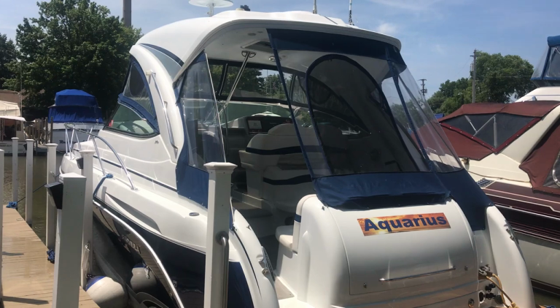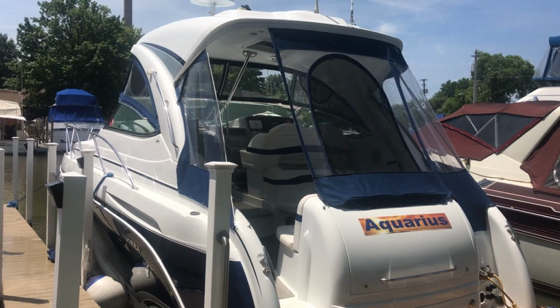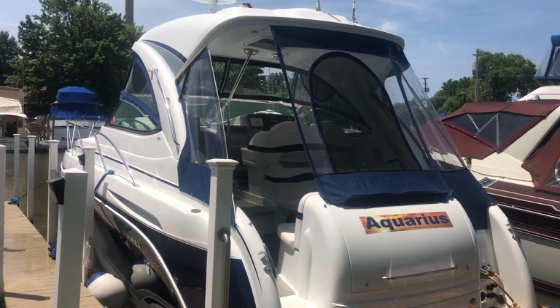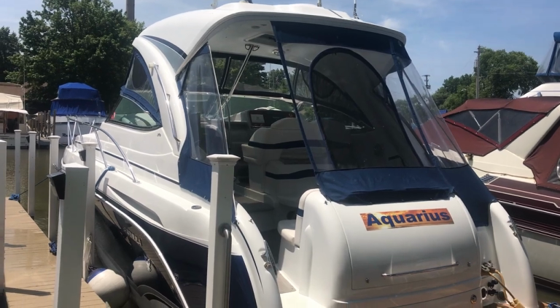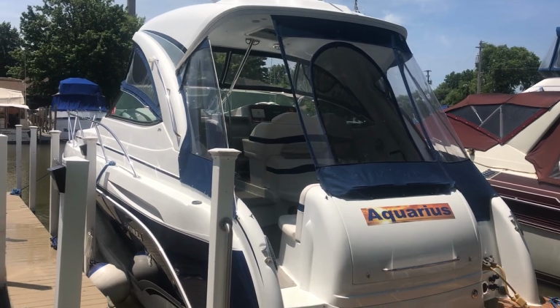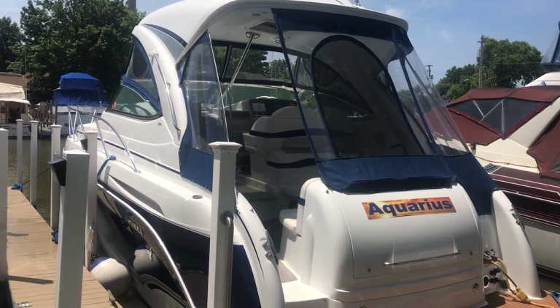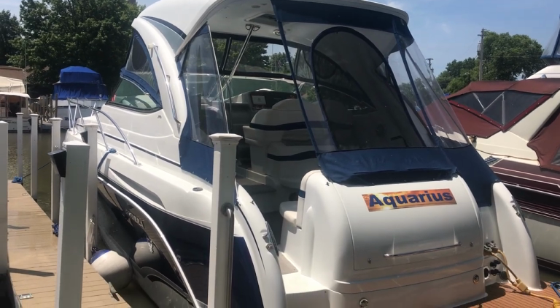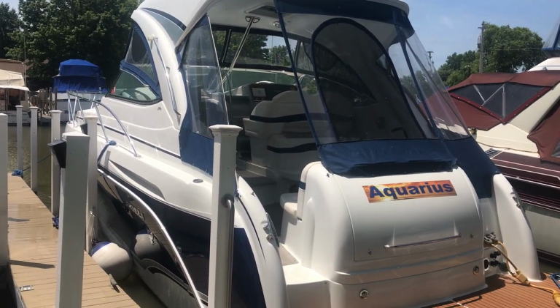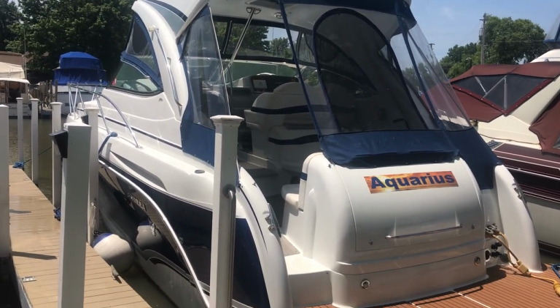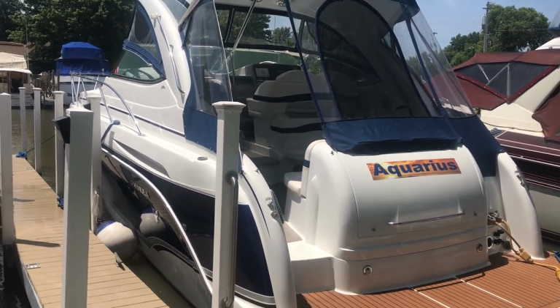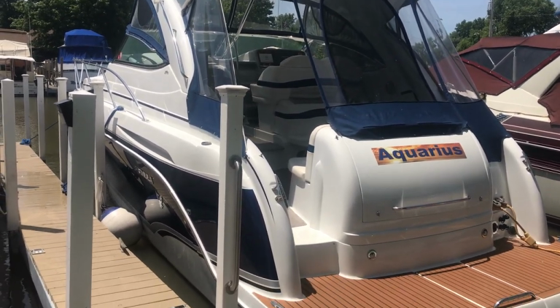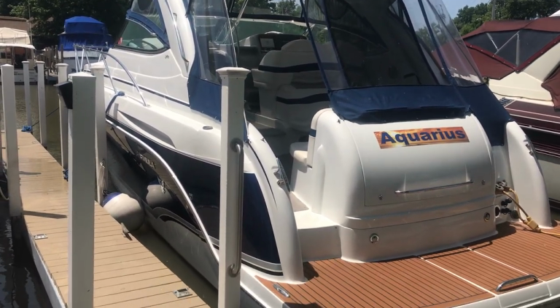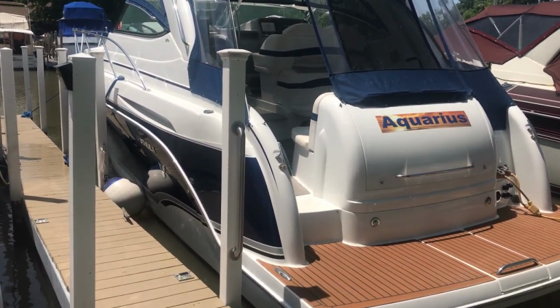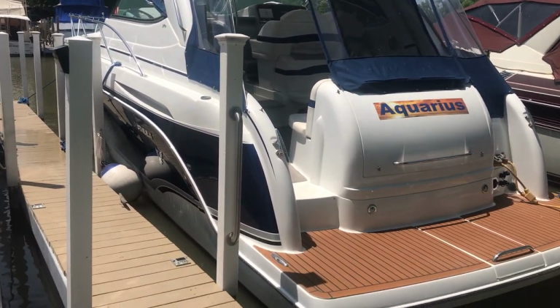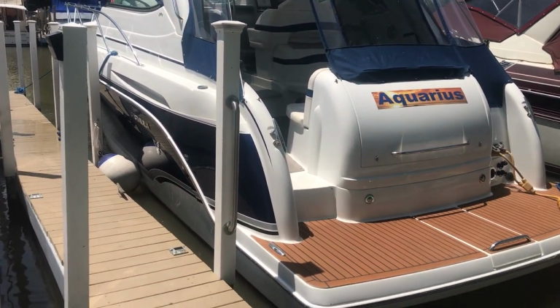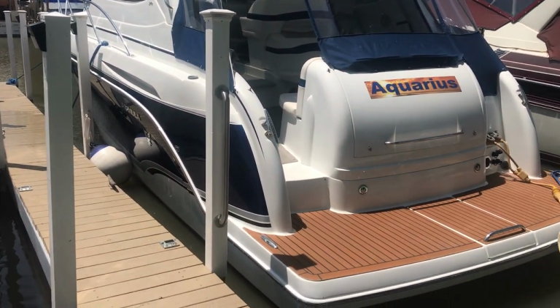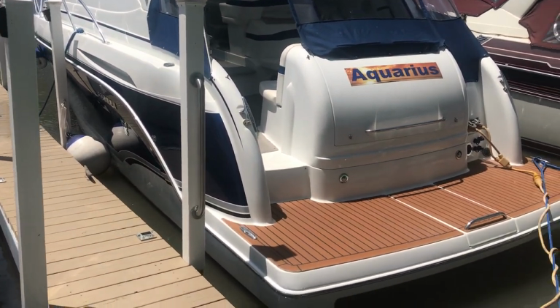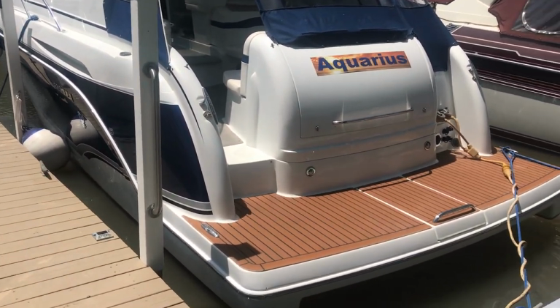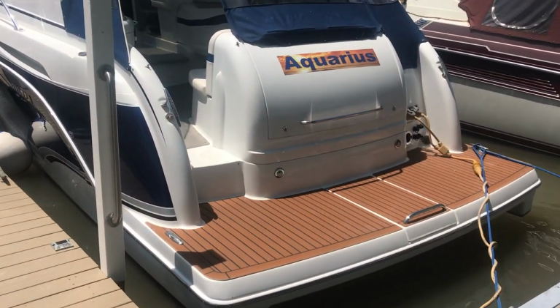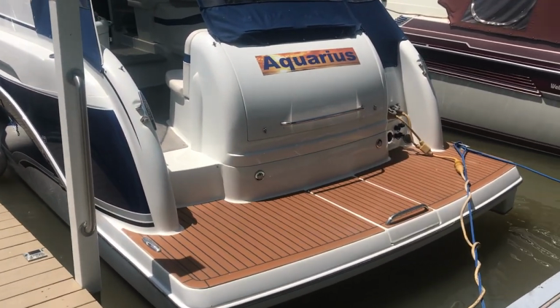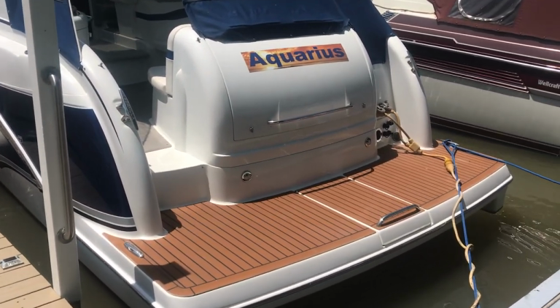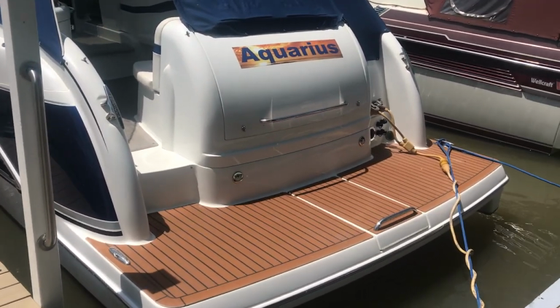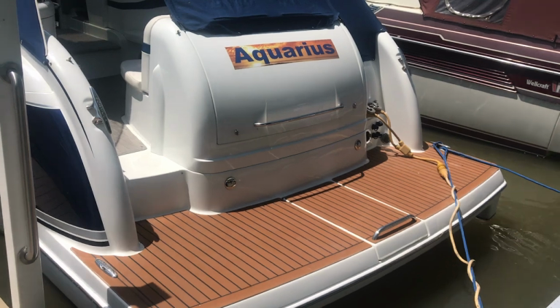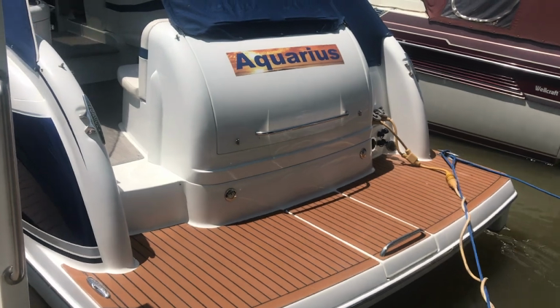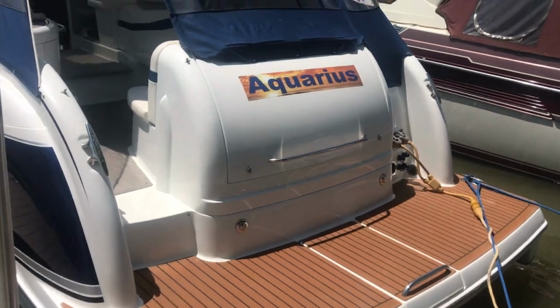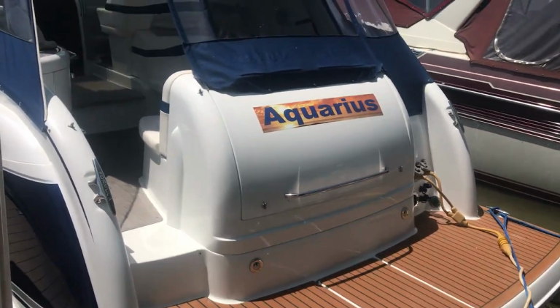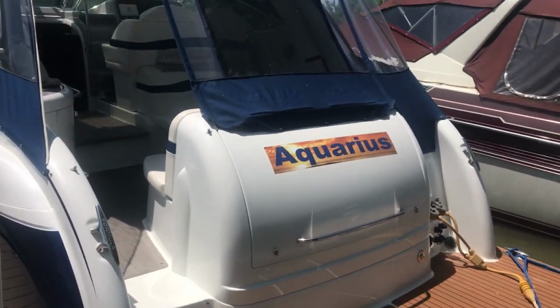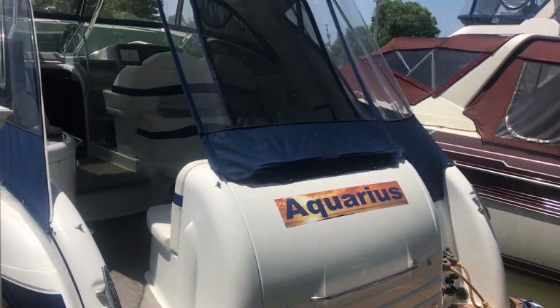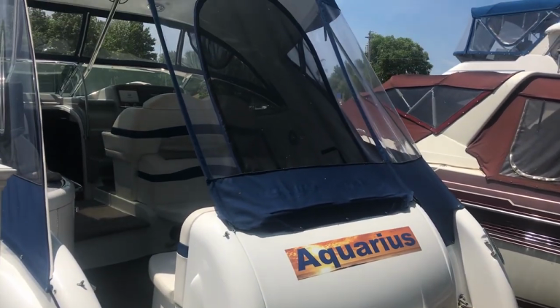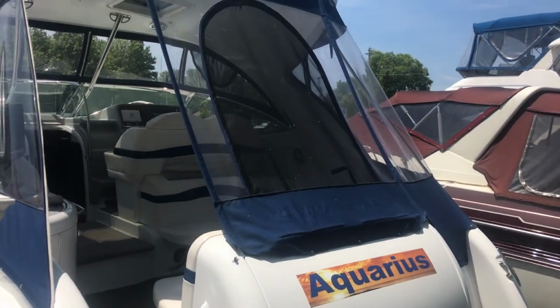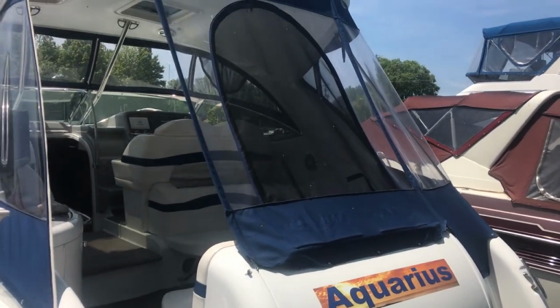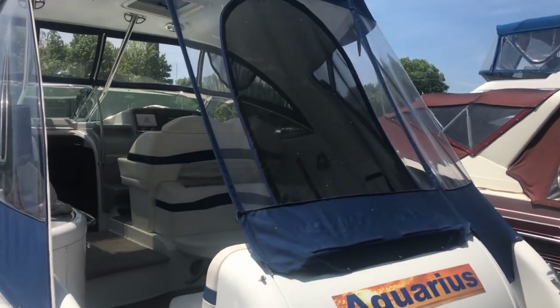Hello everyone, welcome to Great Lakes Boats and Brokerage. My name is Ryan Evans and today I'm going to be showing you a 2008 Formula 34 PC.